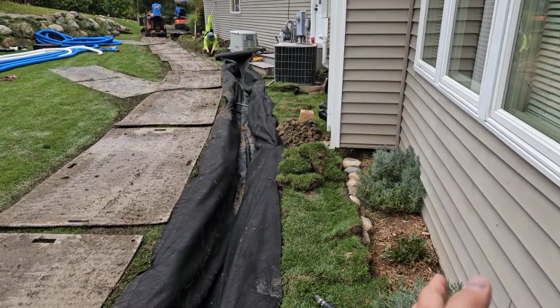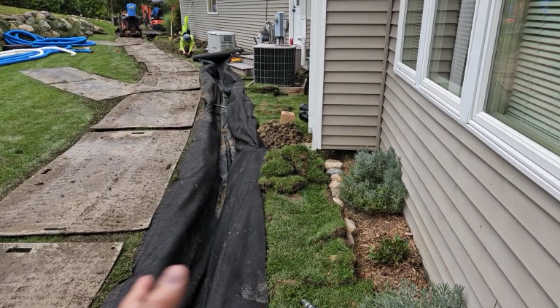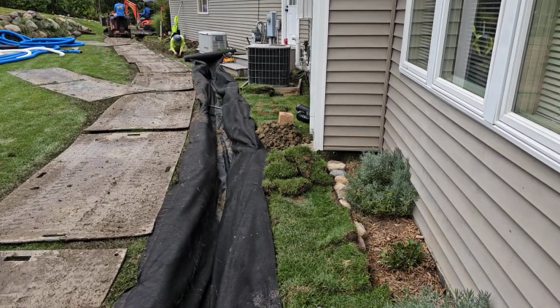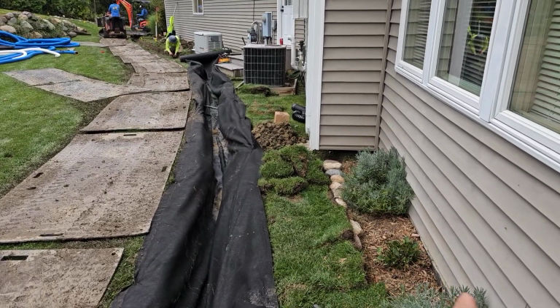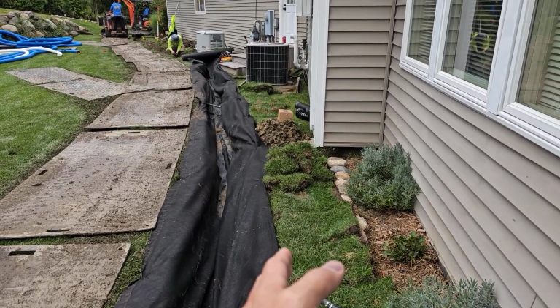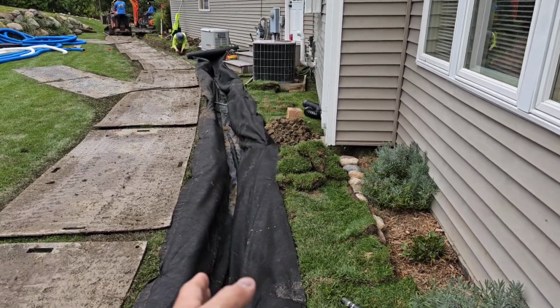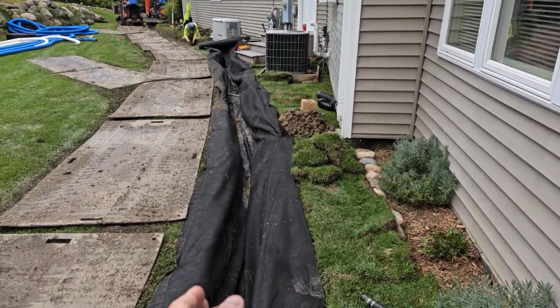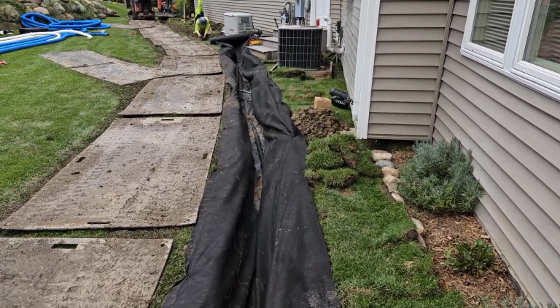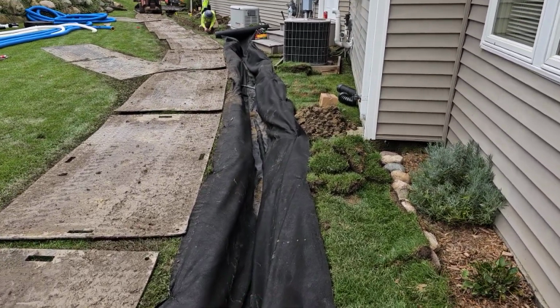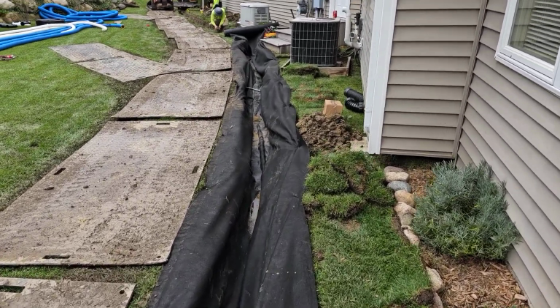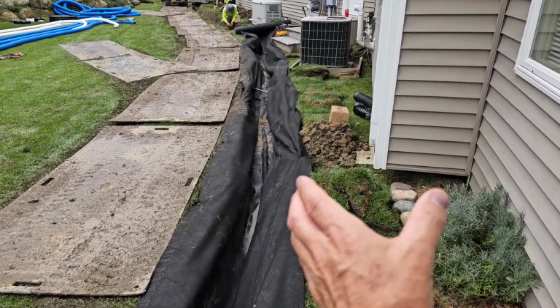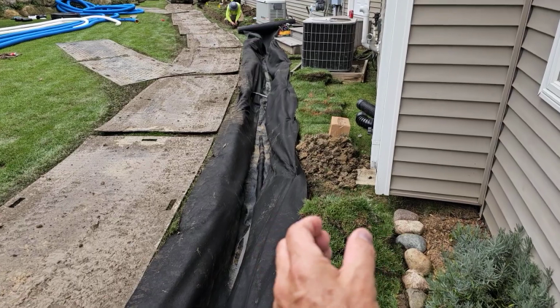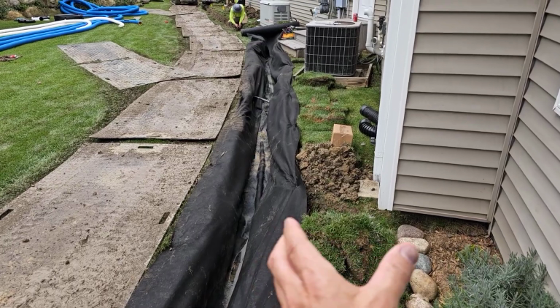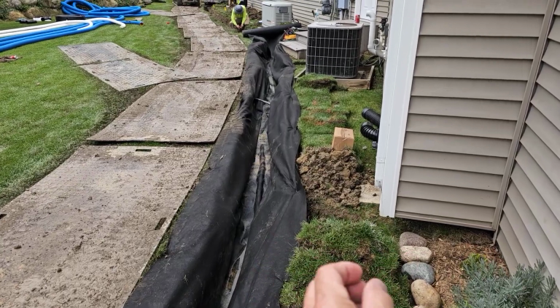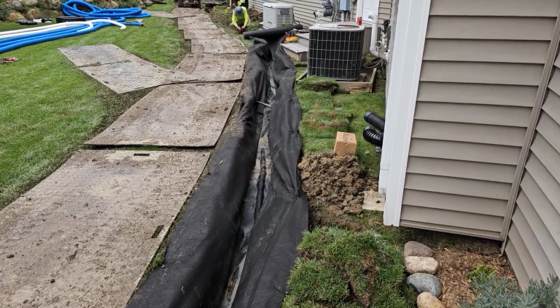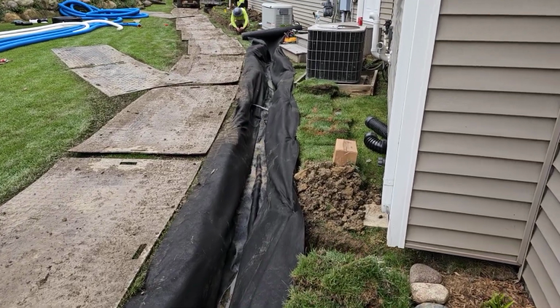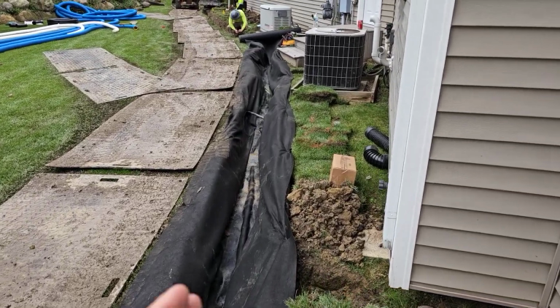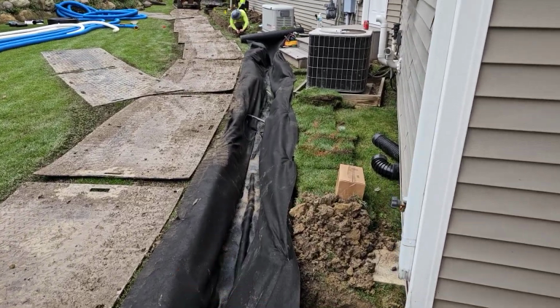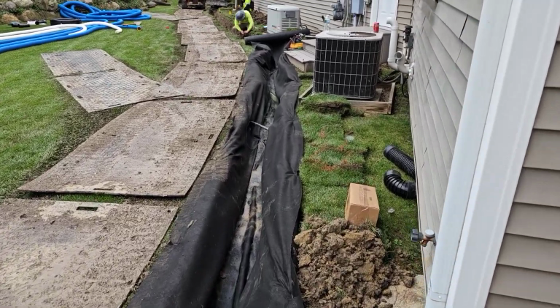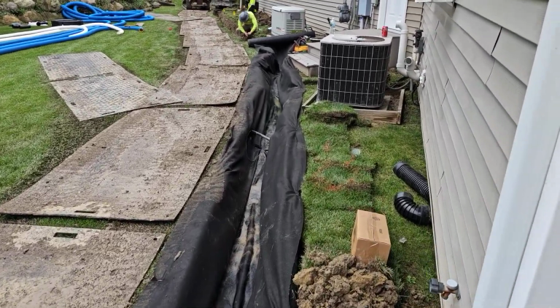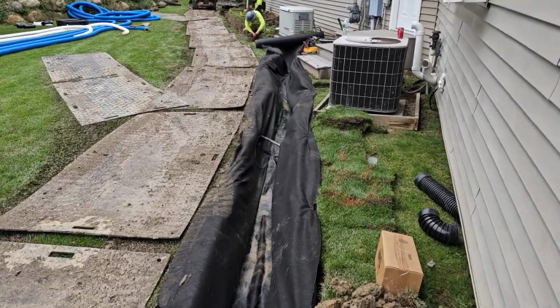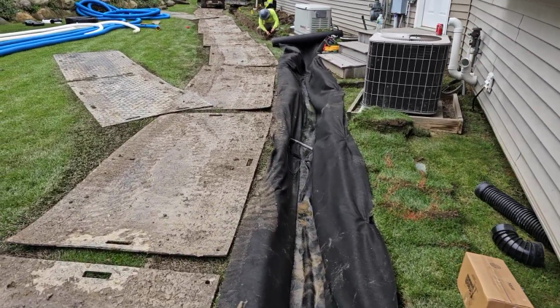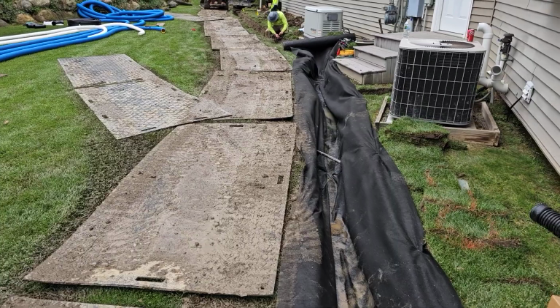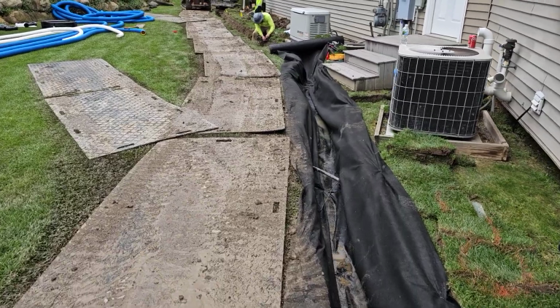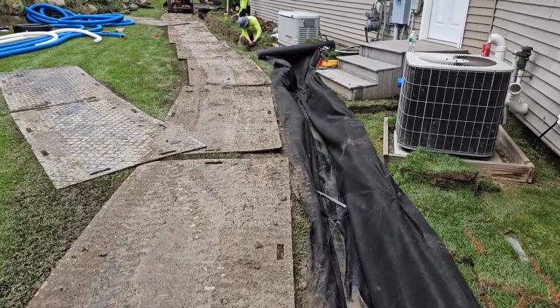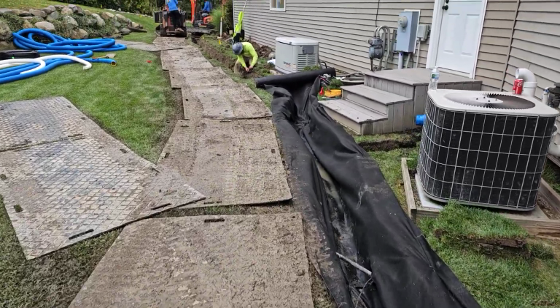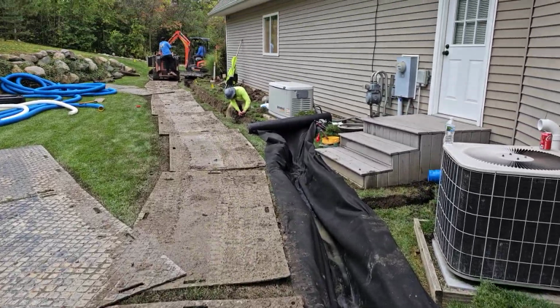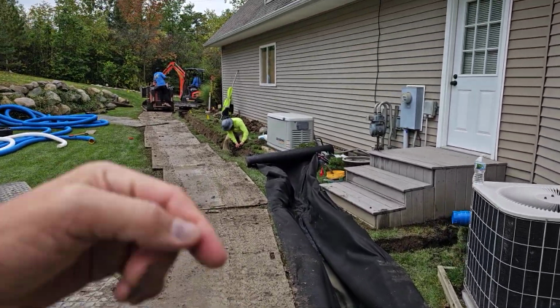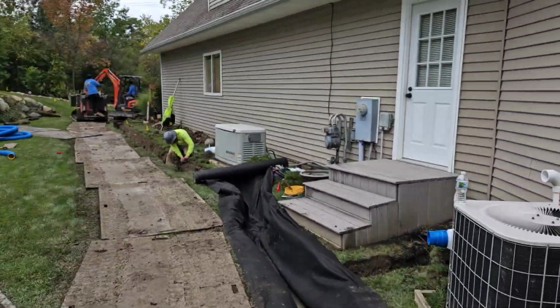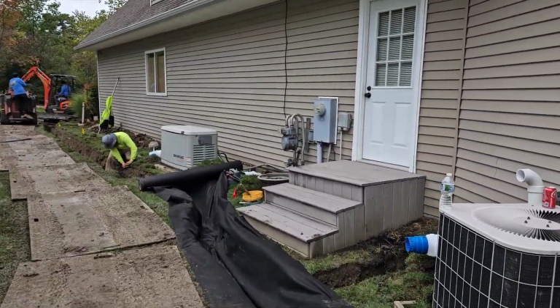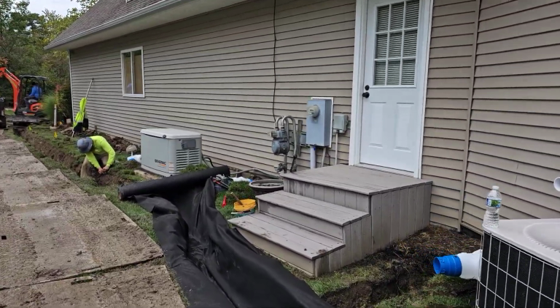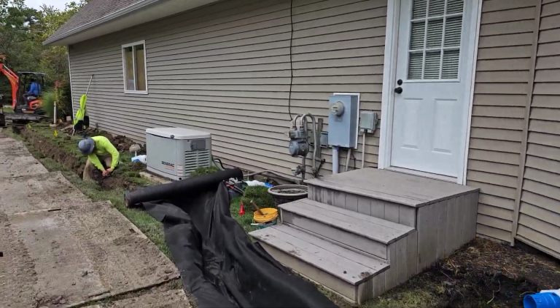Do not do that. Again, build it a few feet off the house. Keep that layer of clay between your curtain French drain and the basement foundation. That way the water is not just running along the foundation of the home.